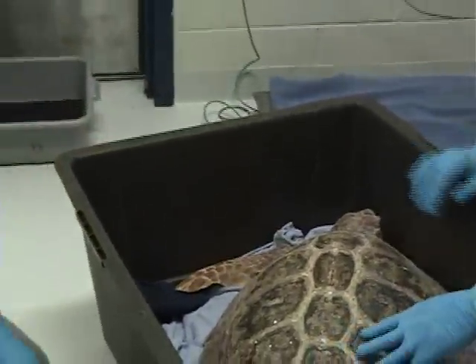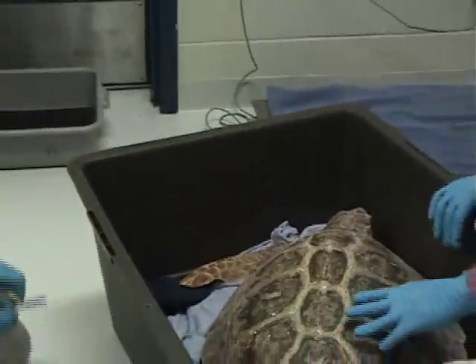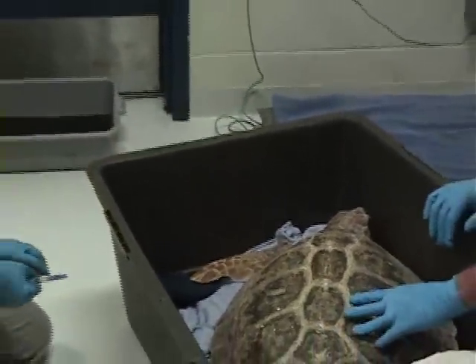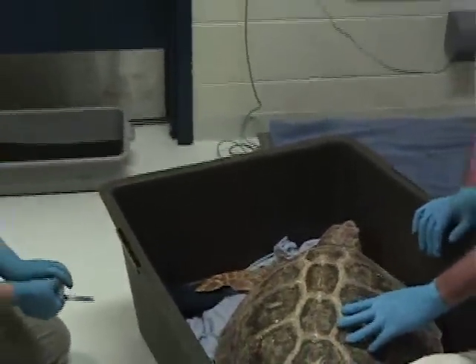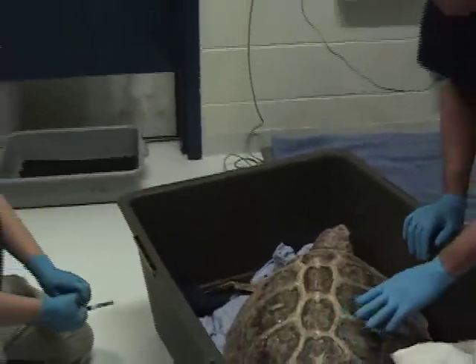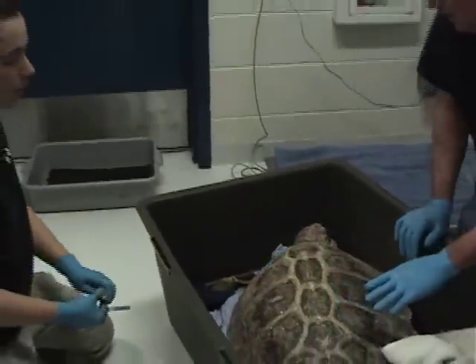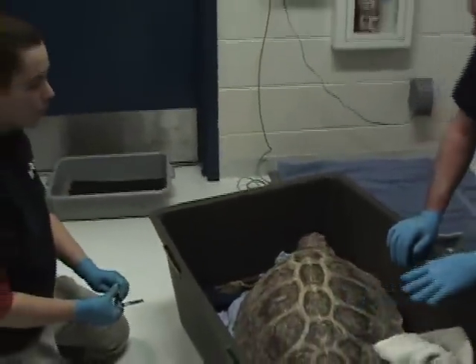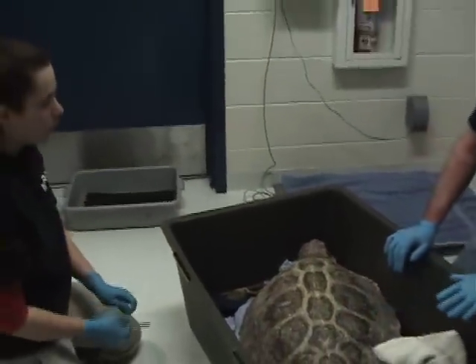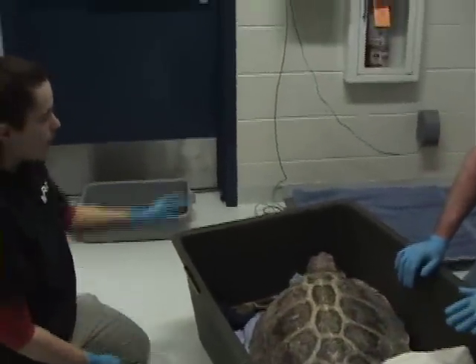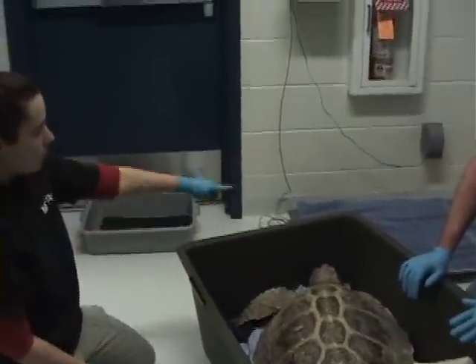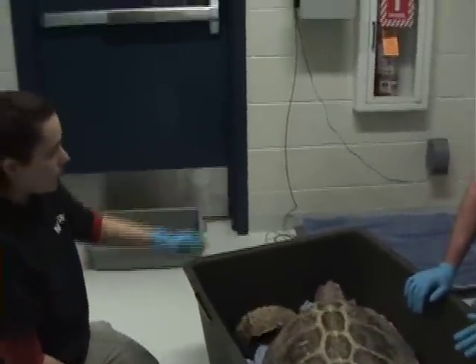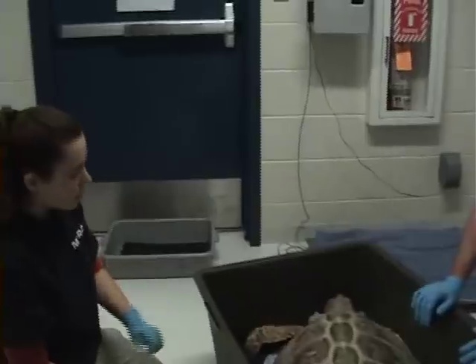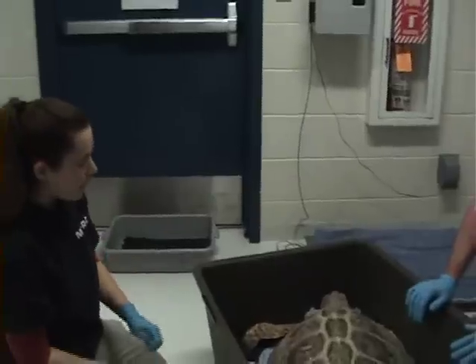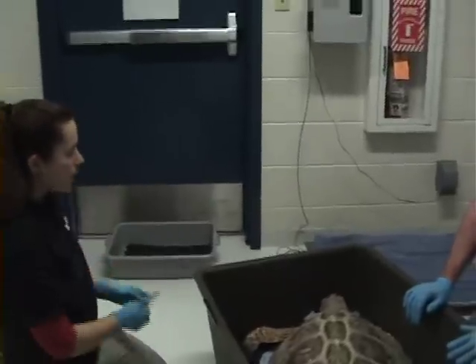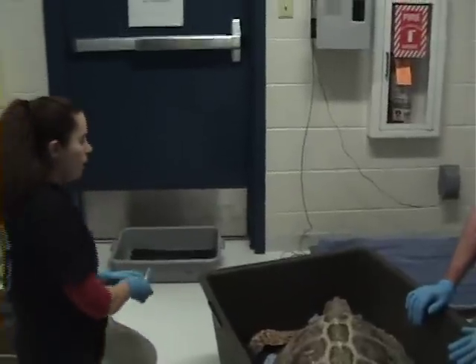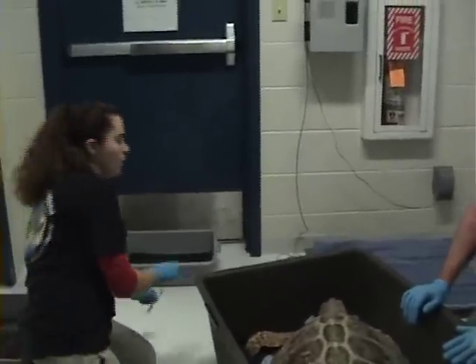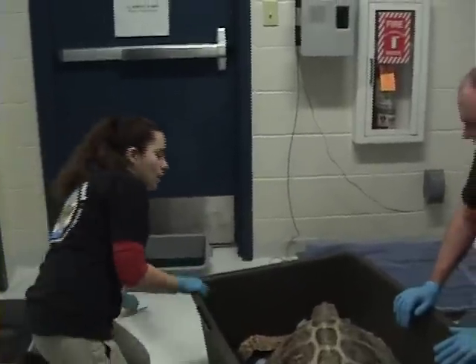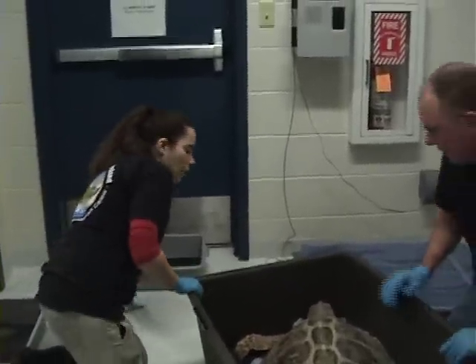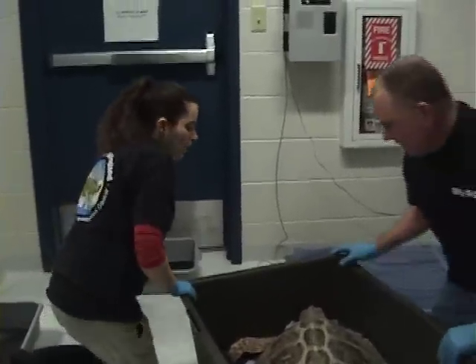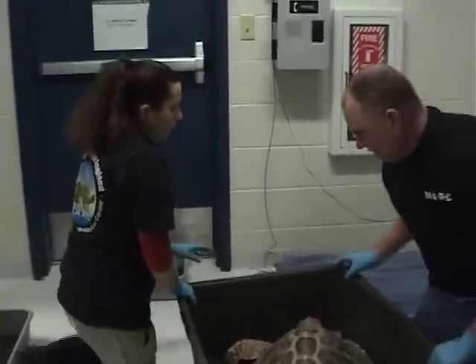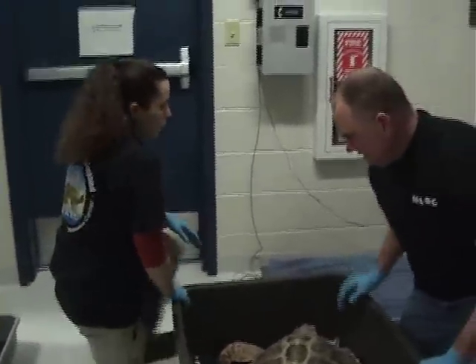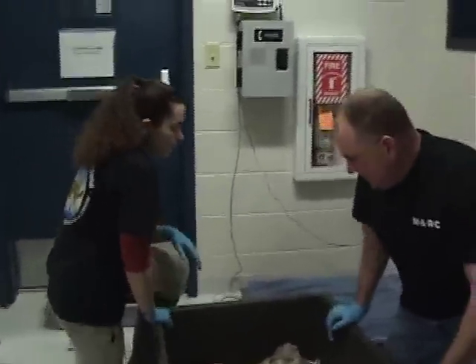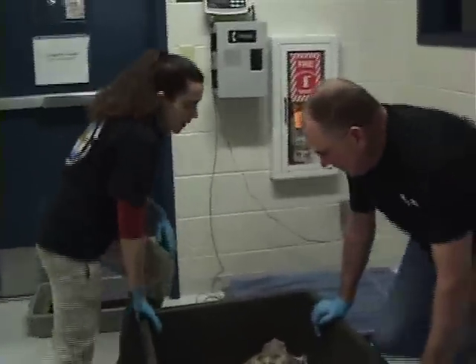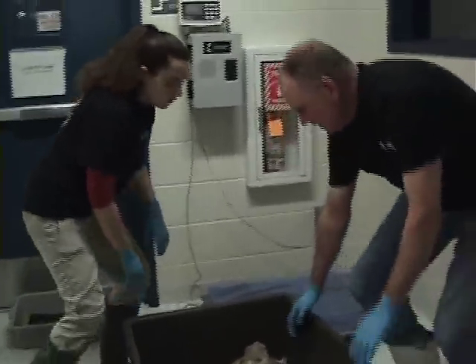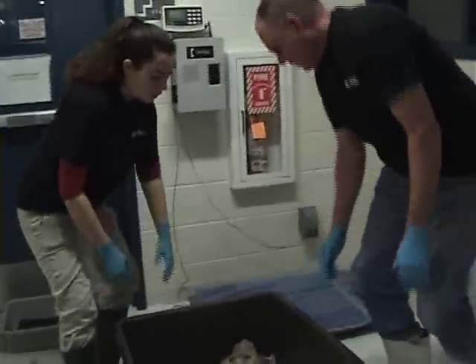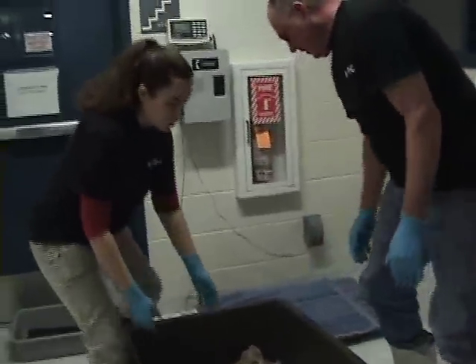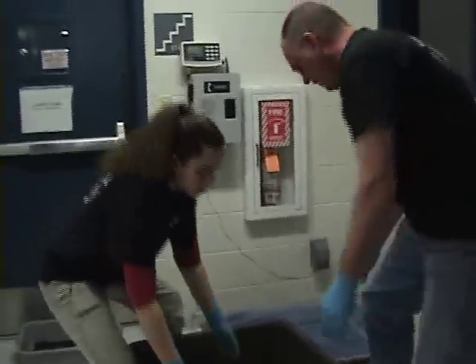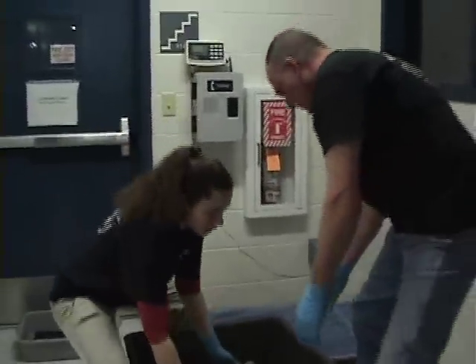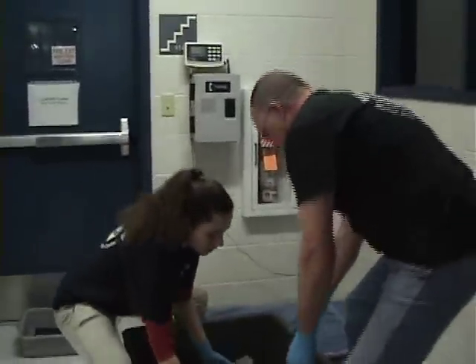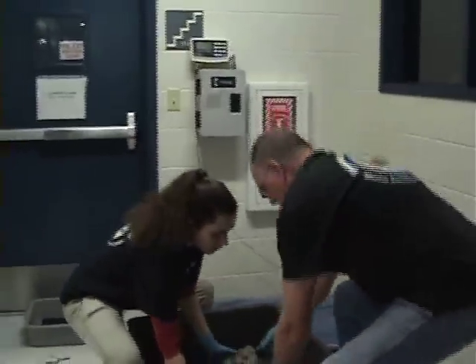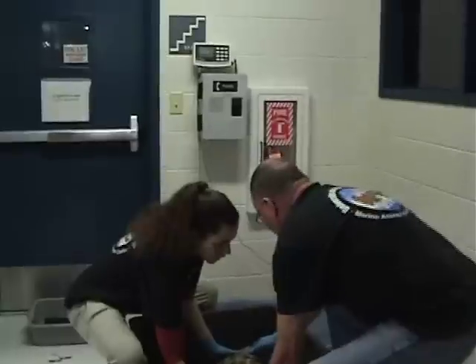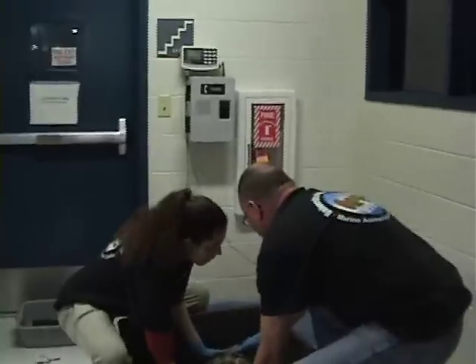Next, what we're going to do is lift this turtle up, place him on that scale, and get his weight in pounds. So we're going to grab him on either side here.